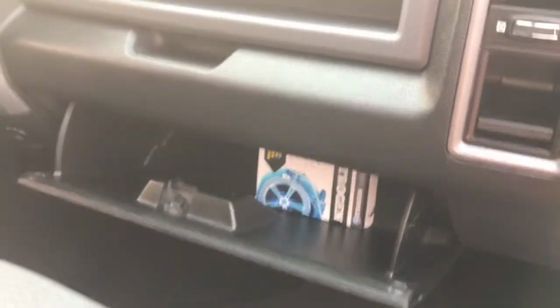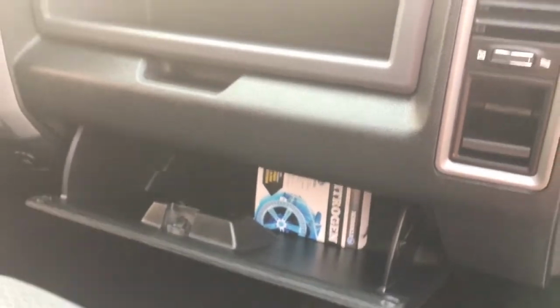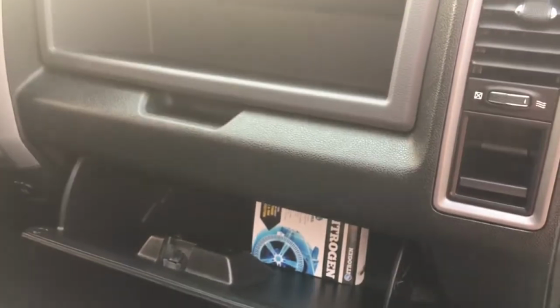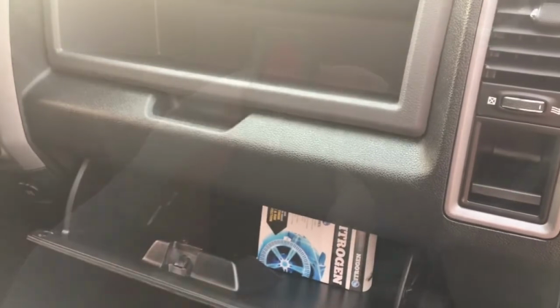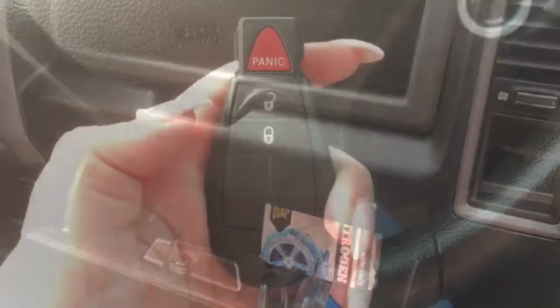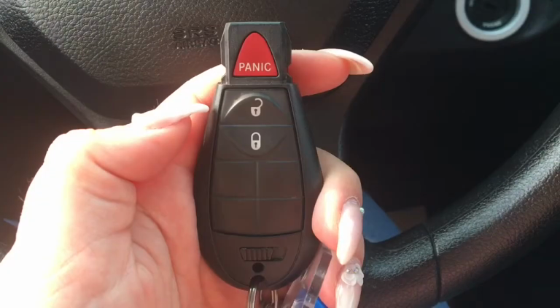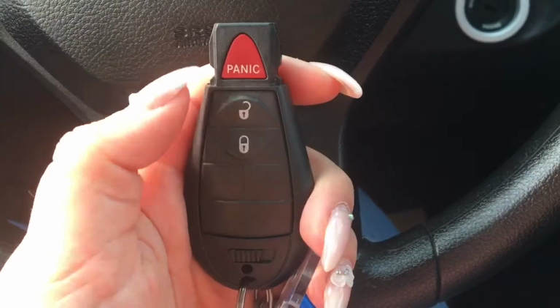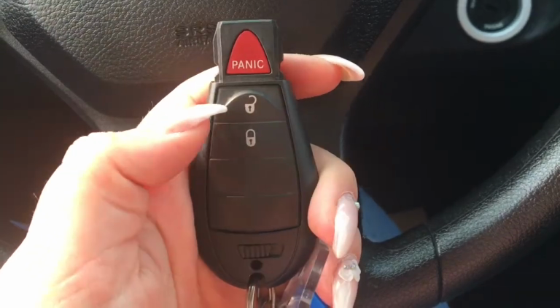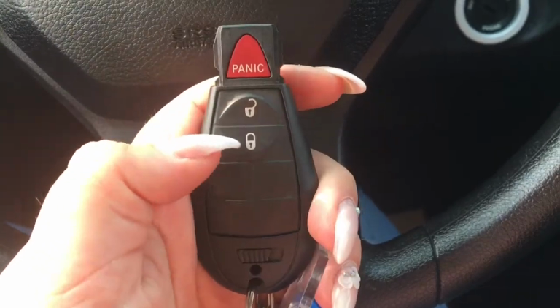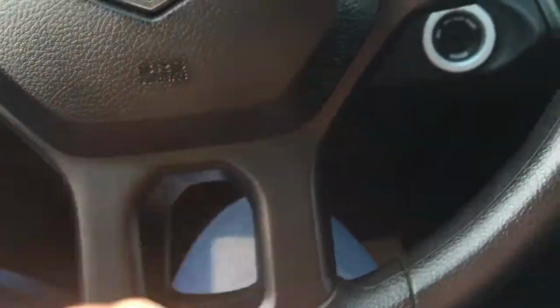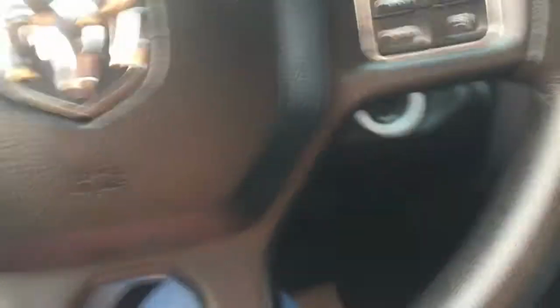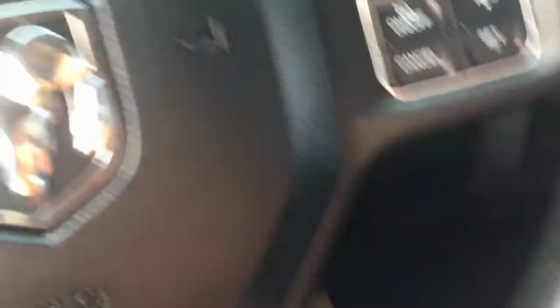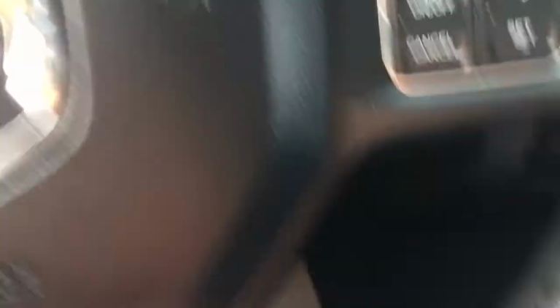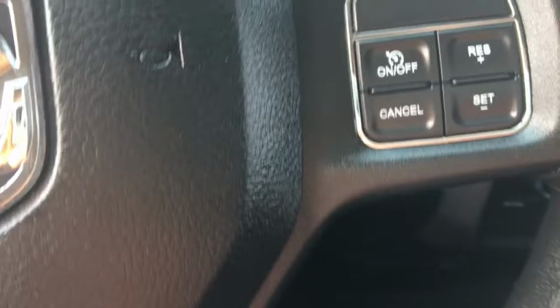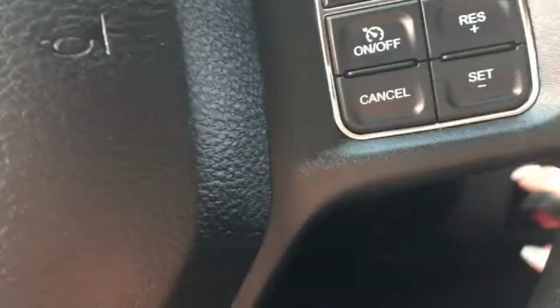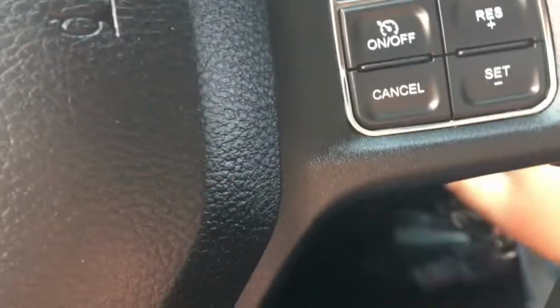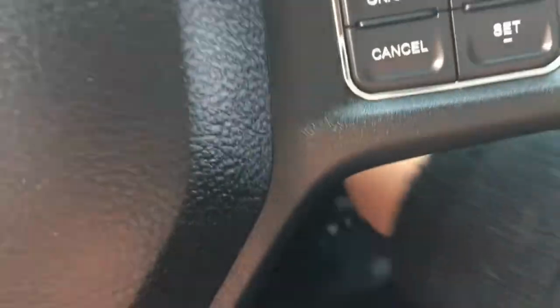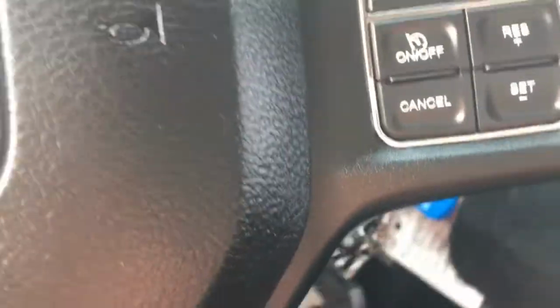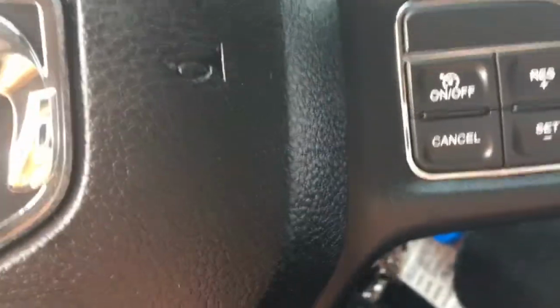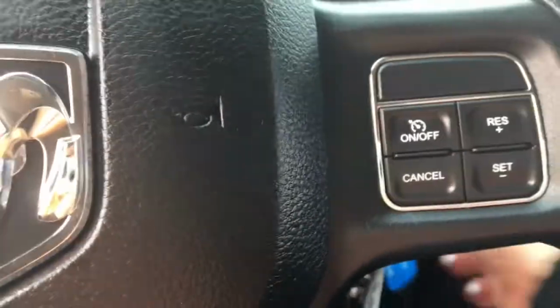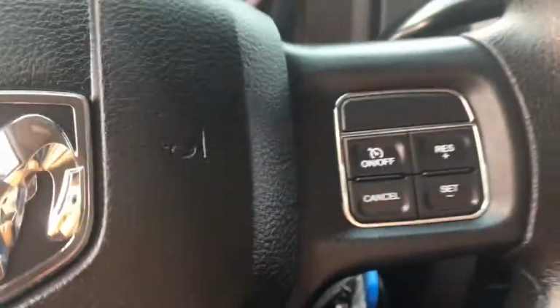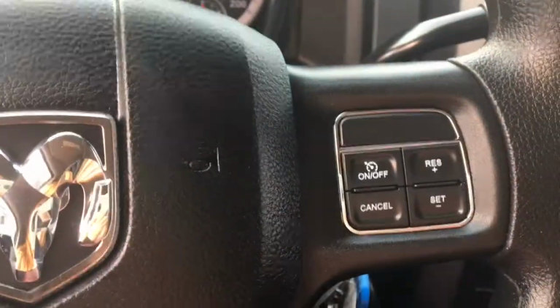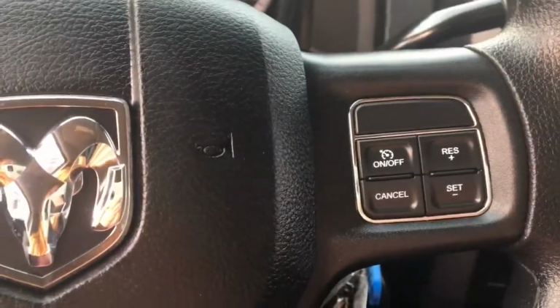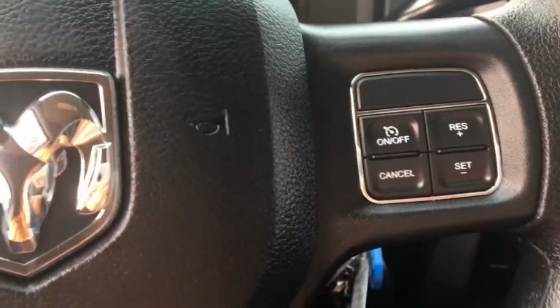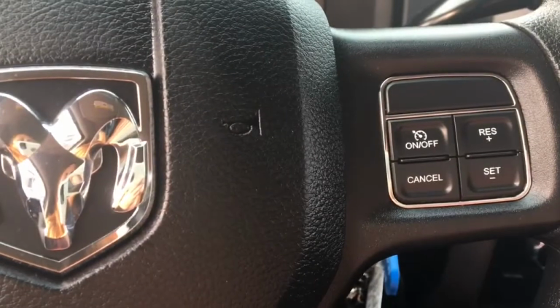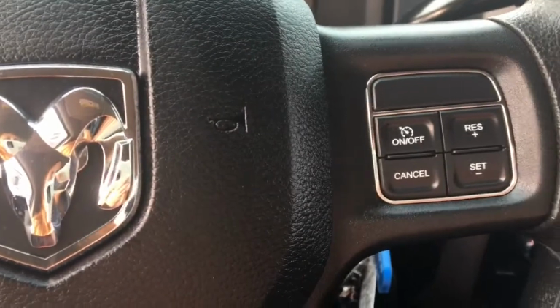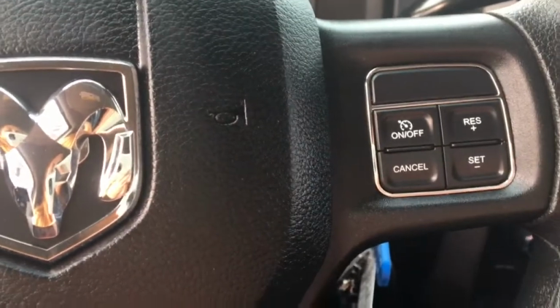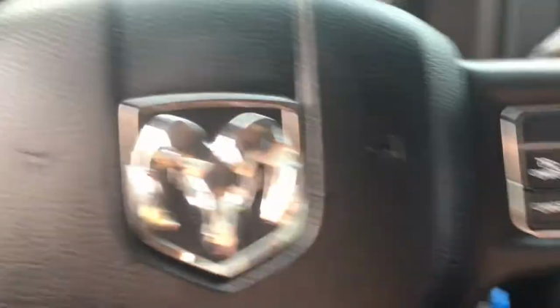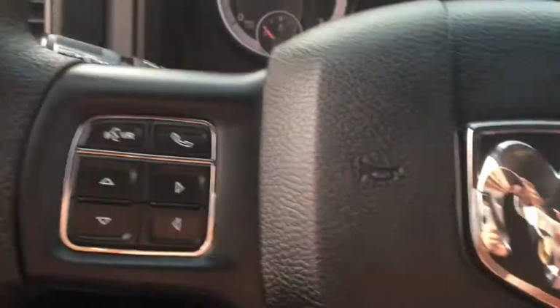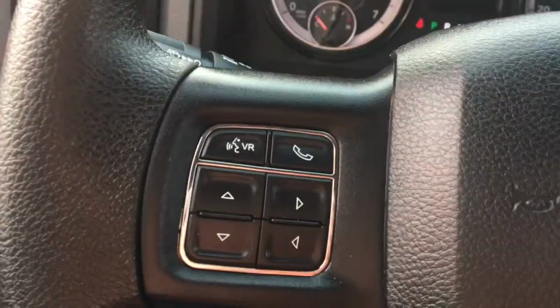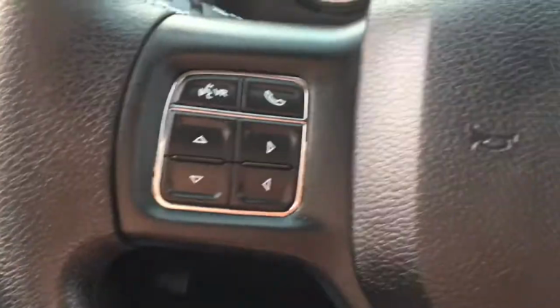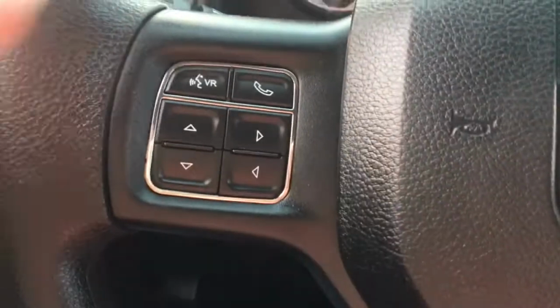I'm going to grab the key to show you the rest inside. Here's our key — we have our panic button, unlock, and lock. Just going to start it up. So we've got your steering wheel mounted controls: cruise control, voice recognition, and phone.